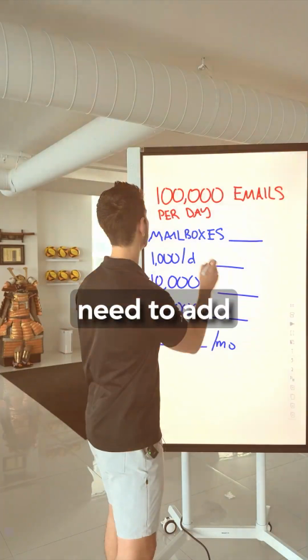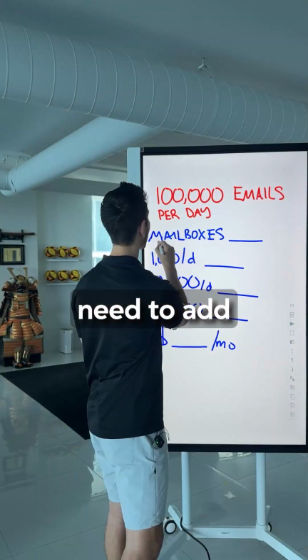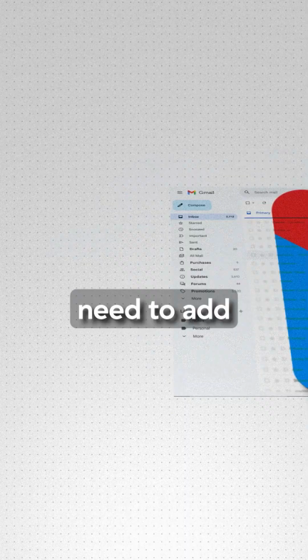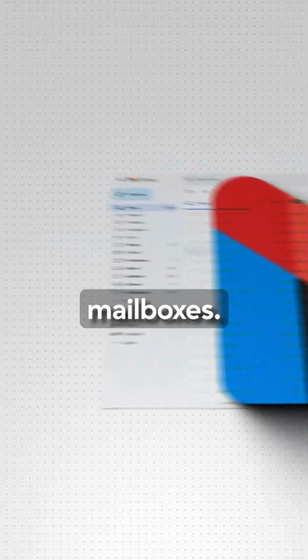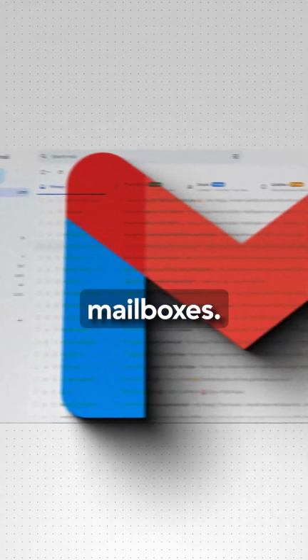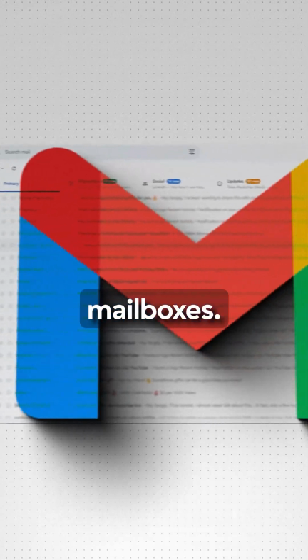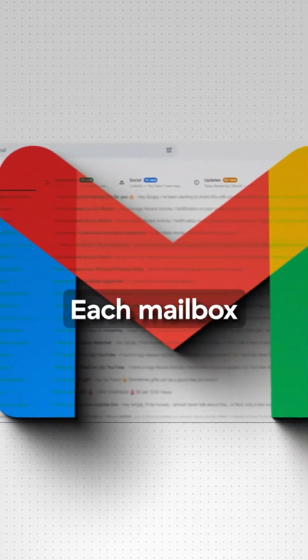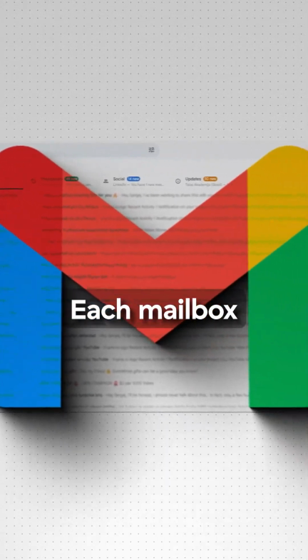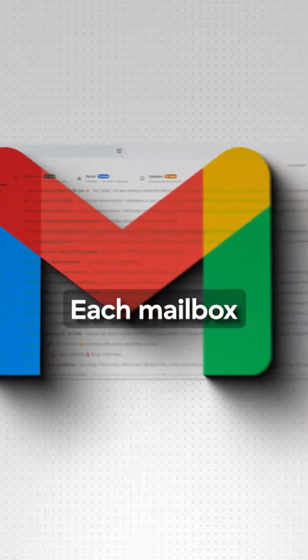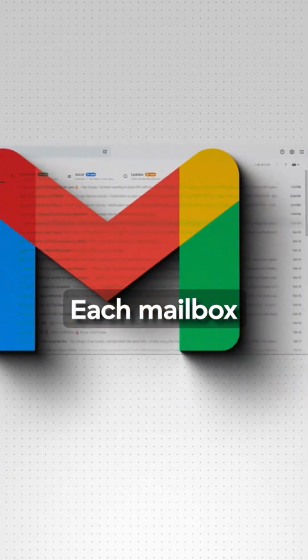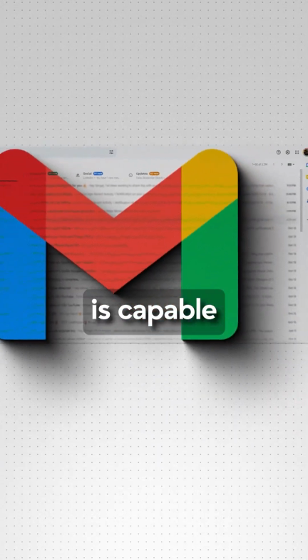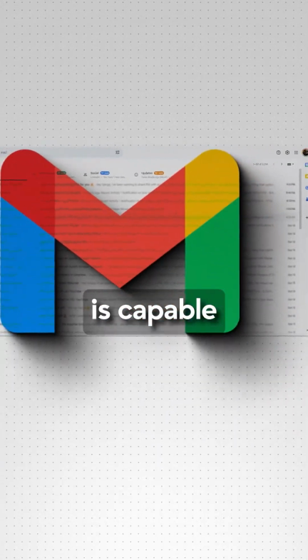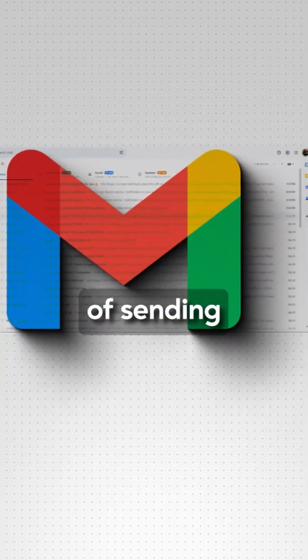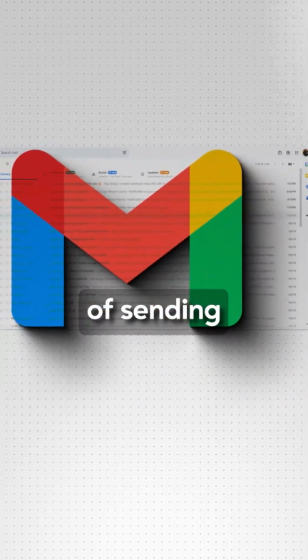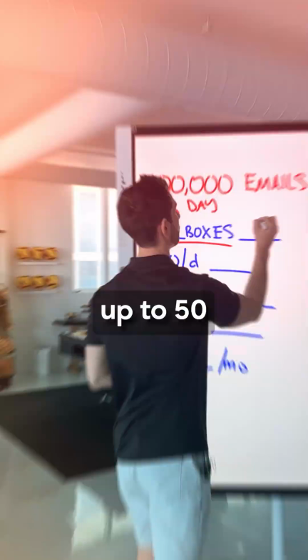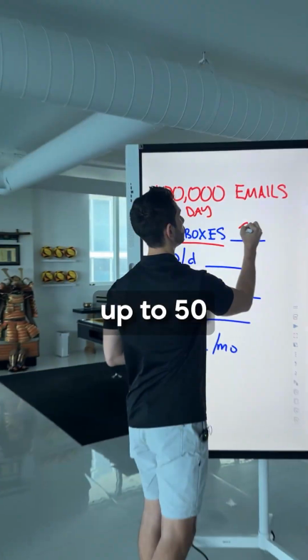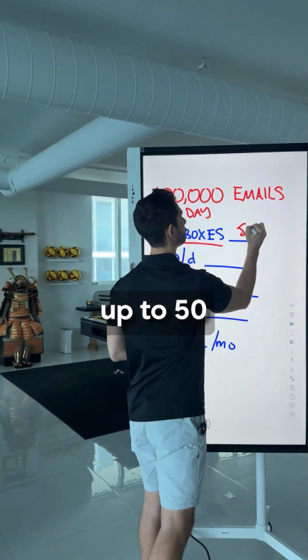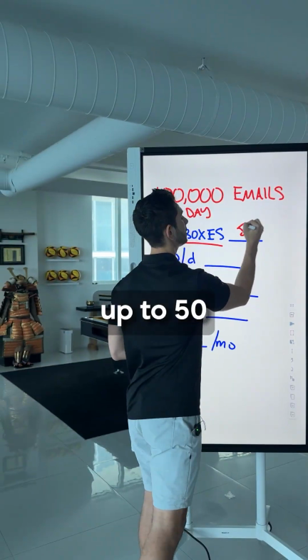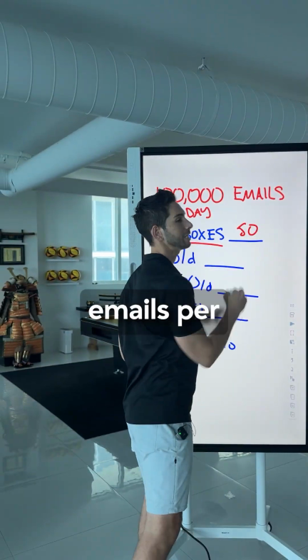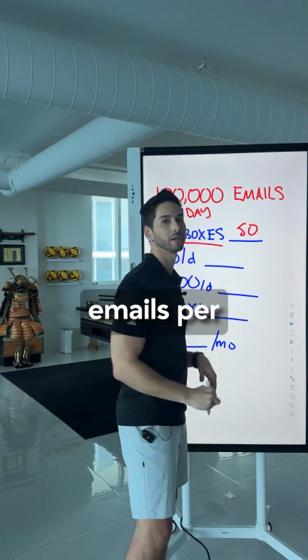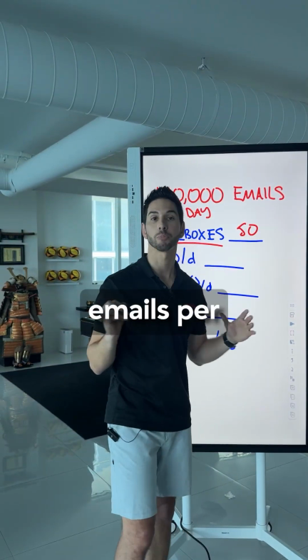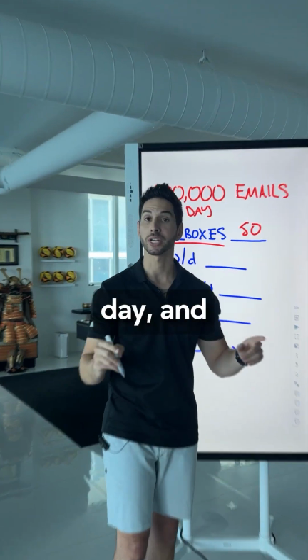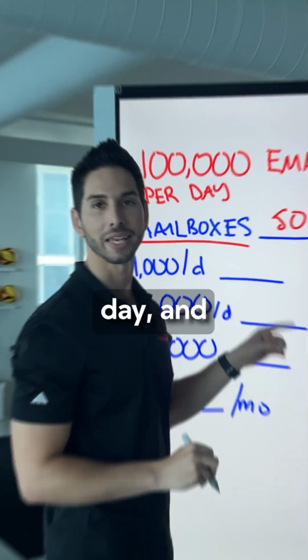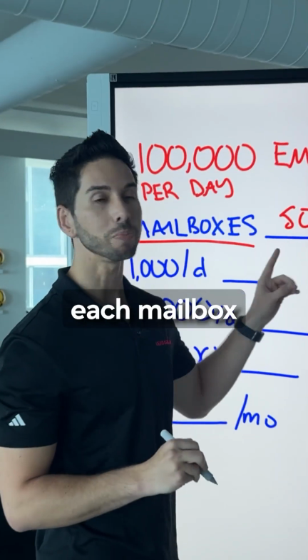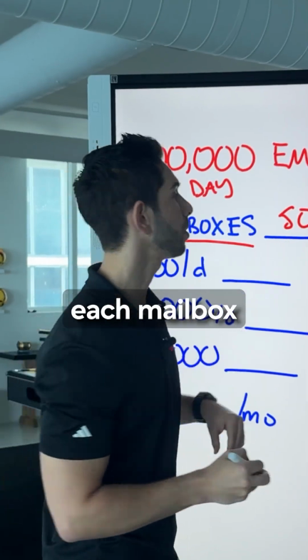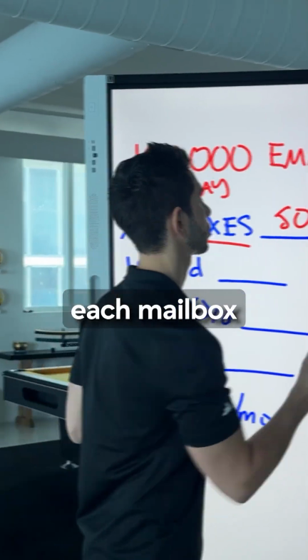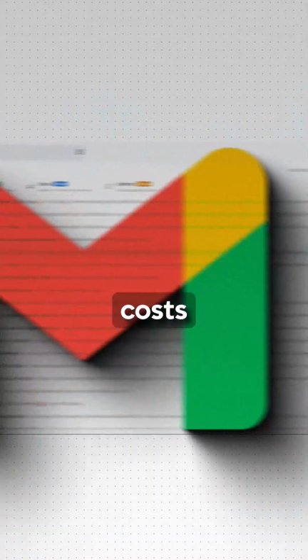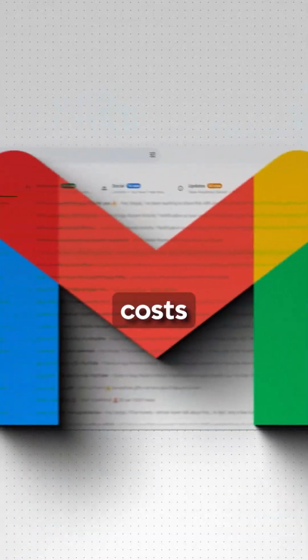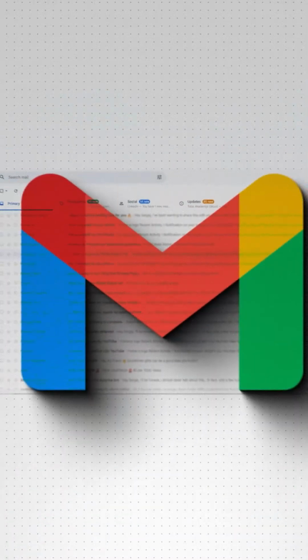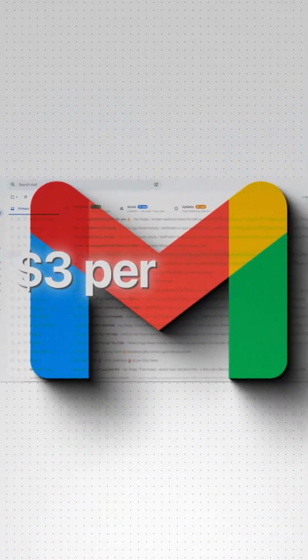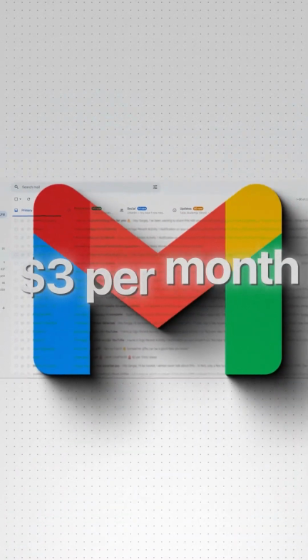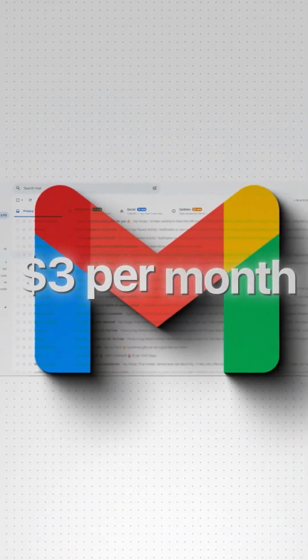You need to add mailboxes. Each mailbox is capable of sending up to 50 emails per day, and each mailbox costs $3 per month.